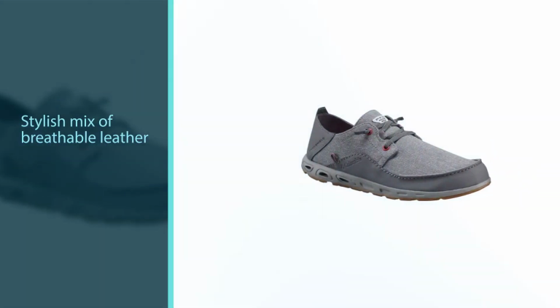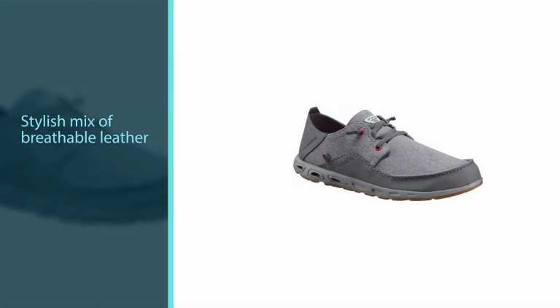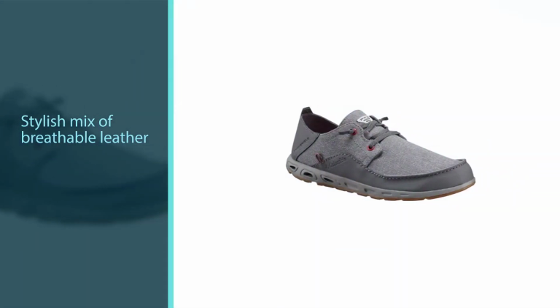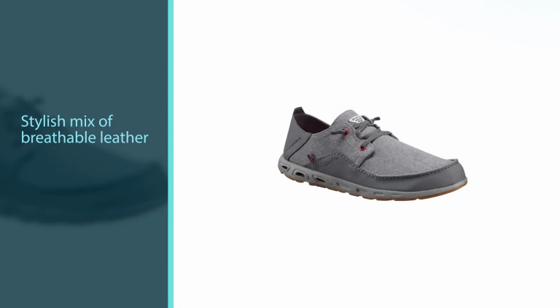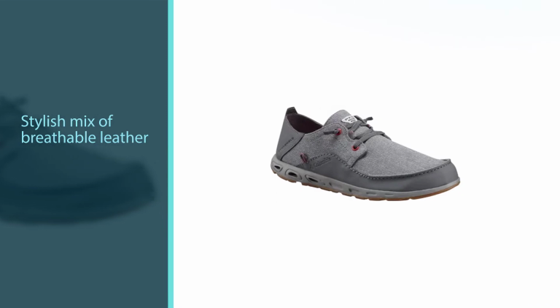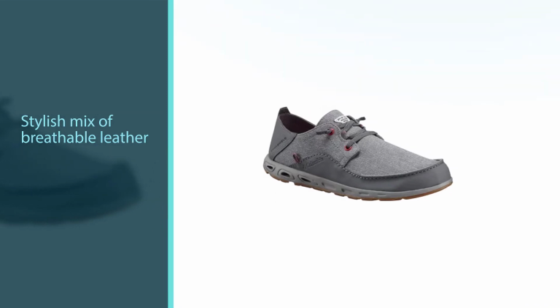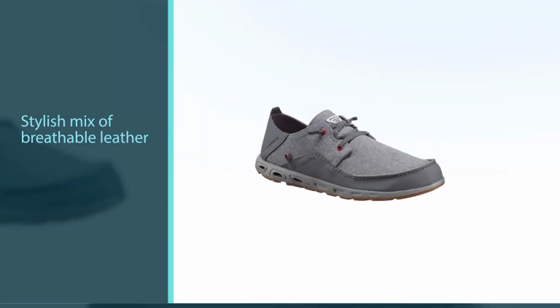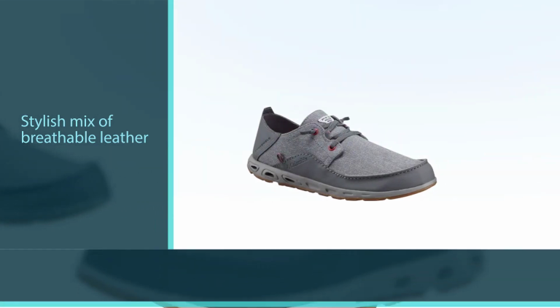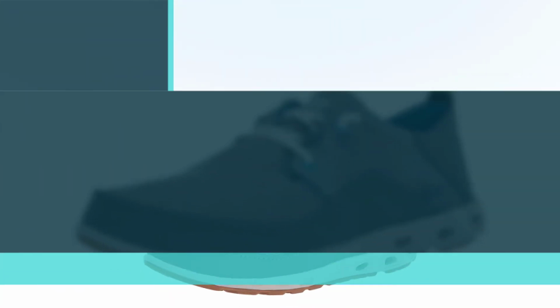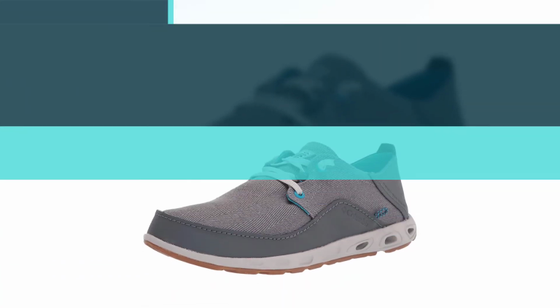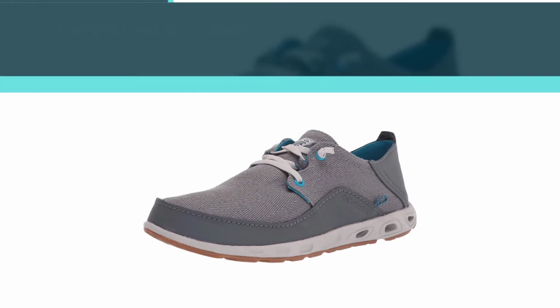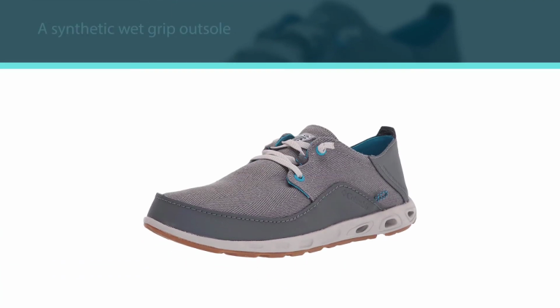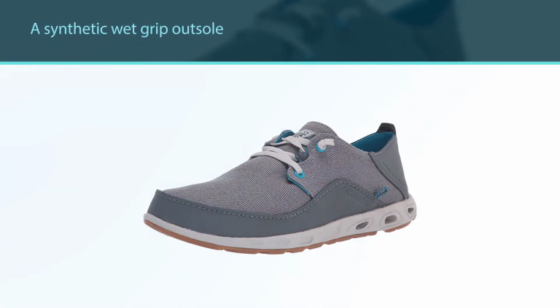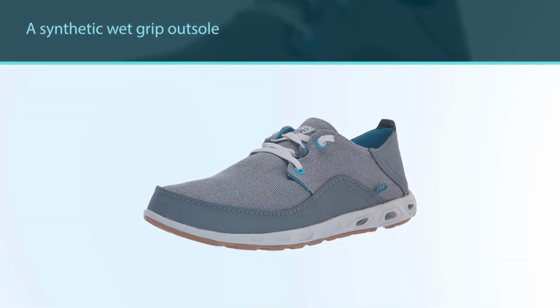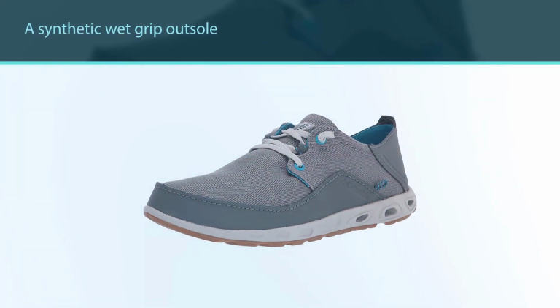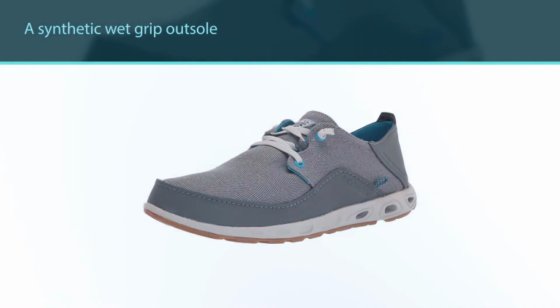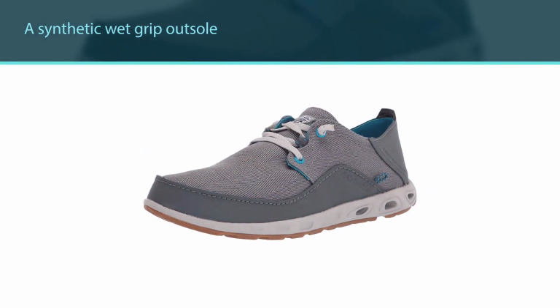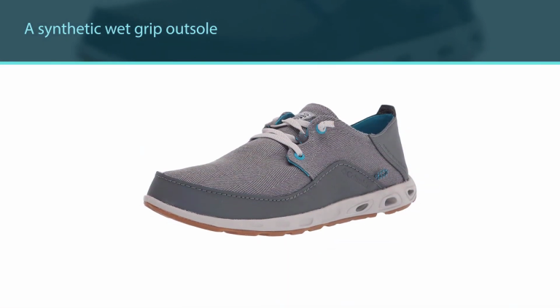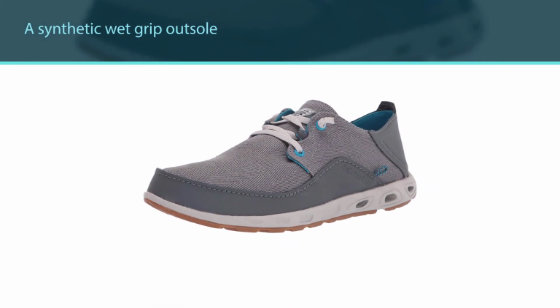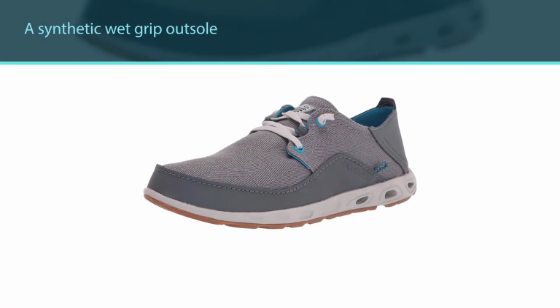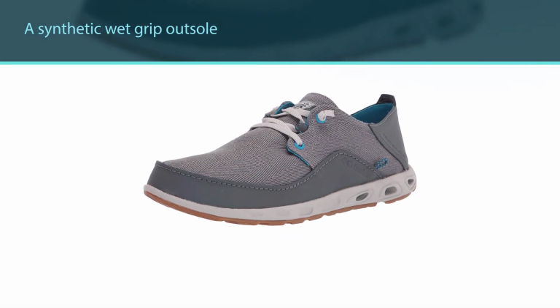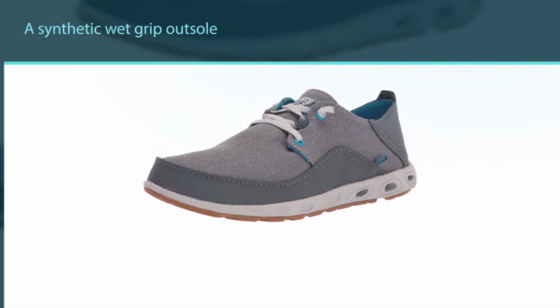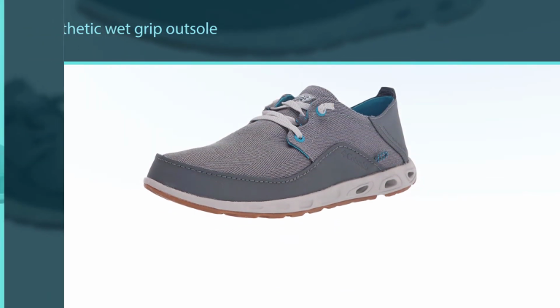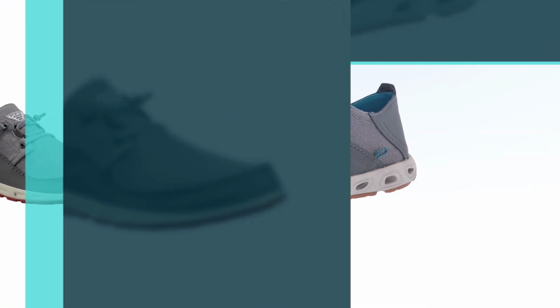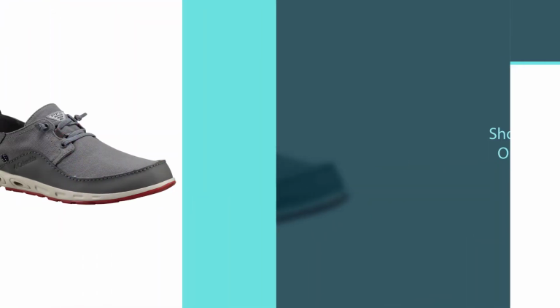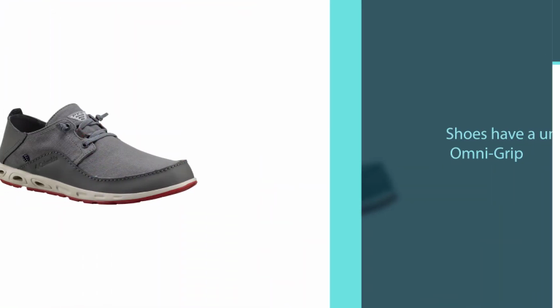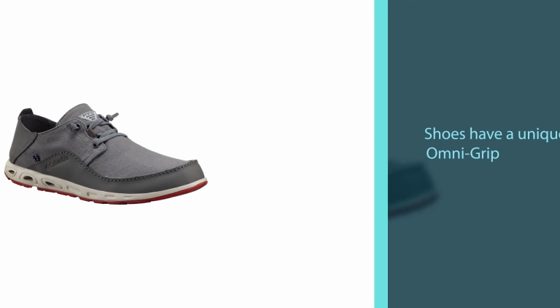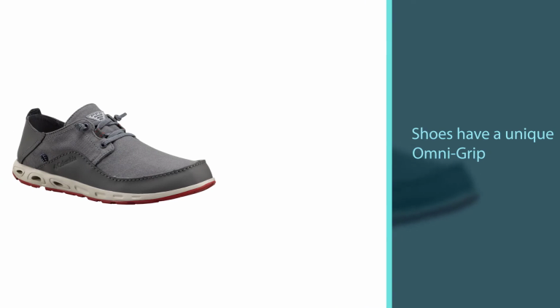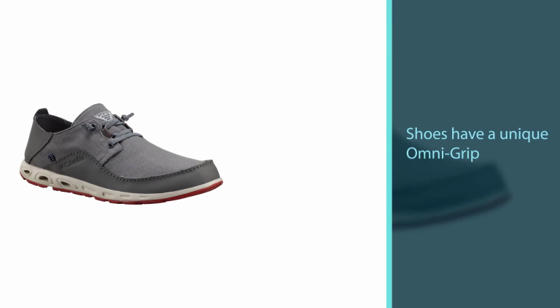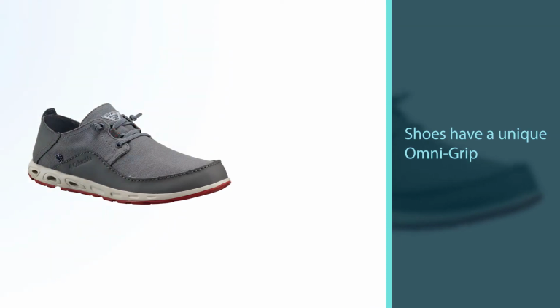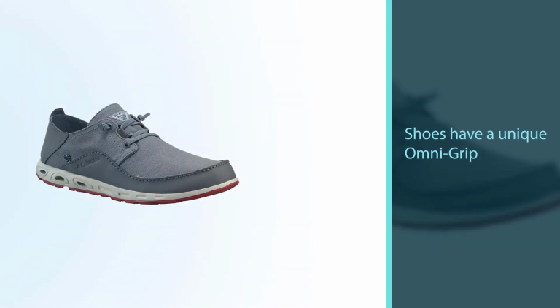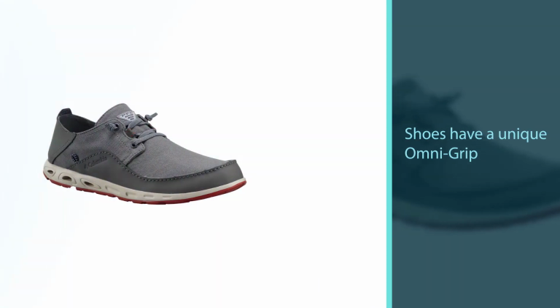These shoes have a unique Omni-Grip sole that is non-marking. They are a lightweight 9 ounces with stain resistance and waterproof properties, so your shoes stay looking good even from murky water, fish scales, guts, and blood.